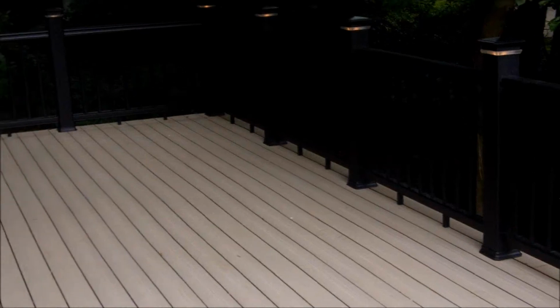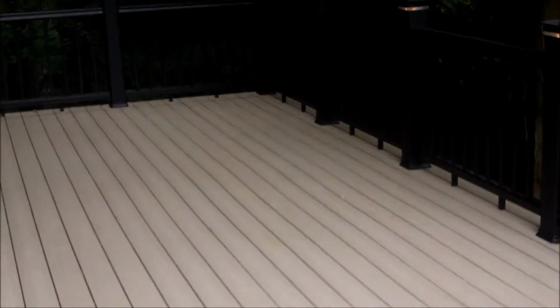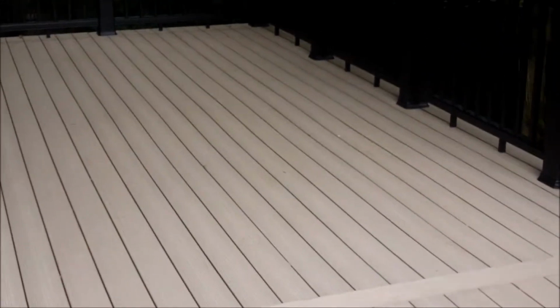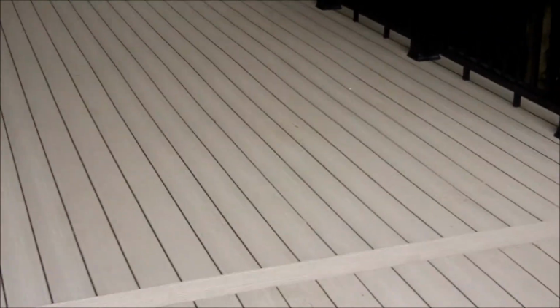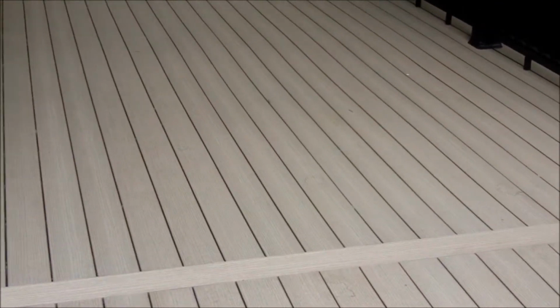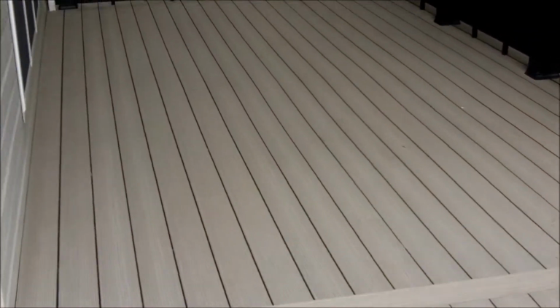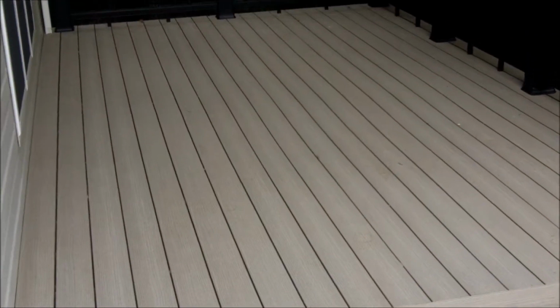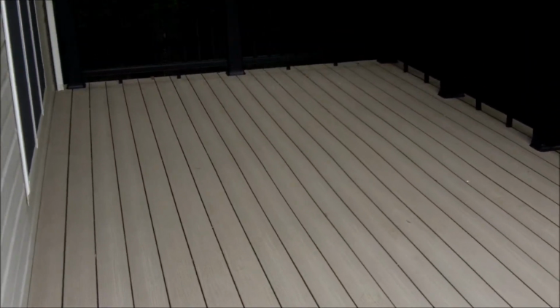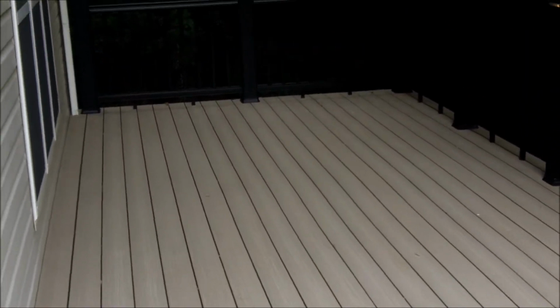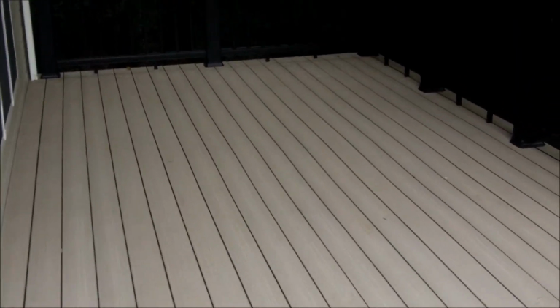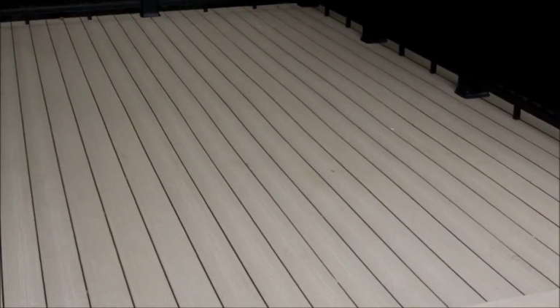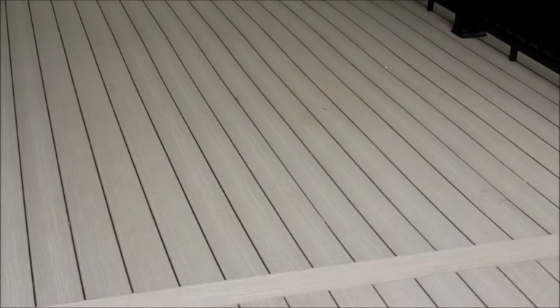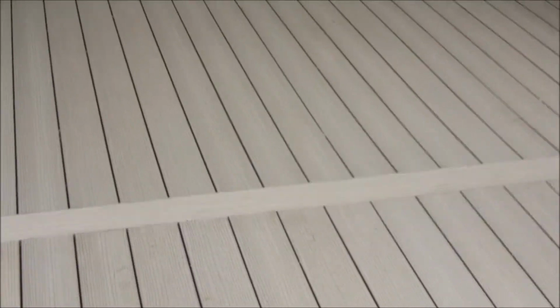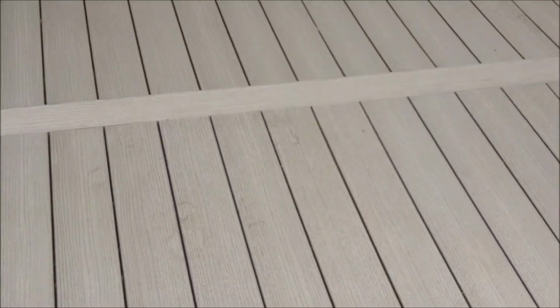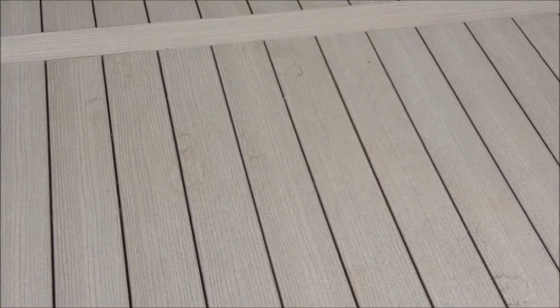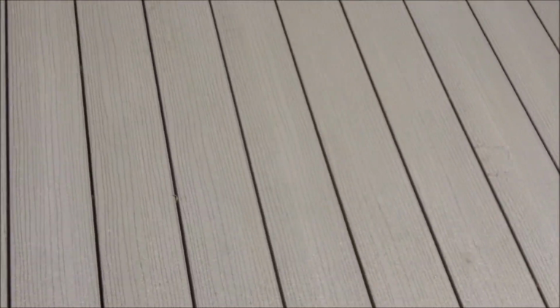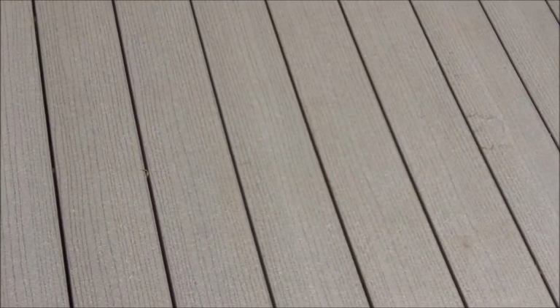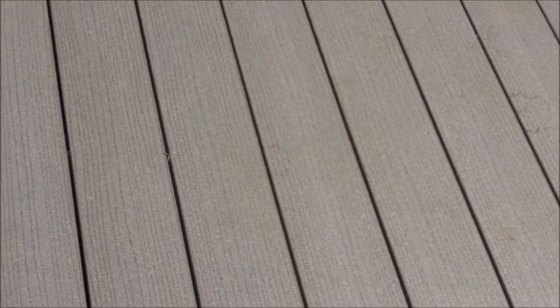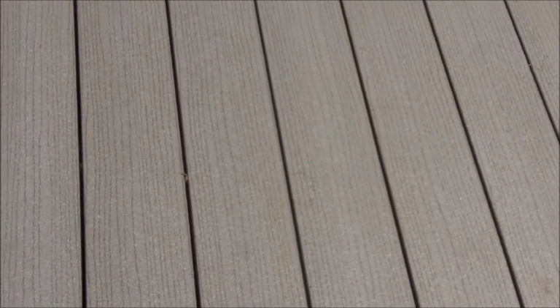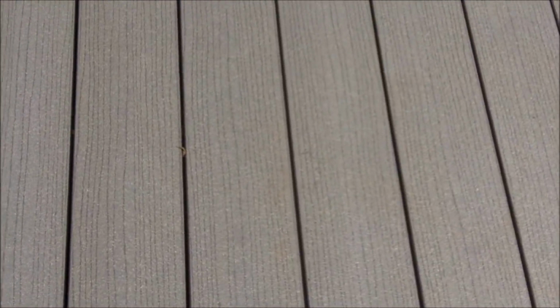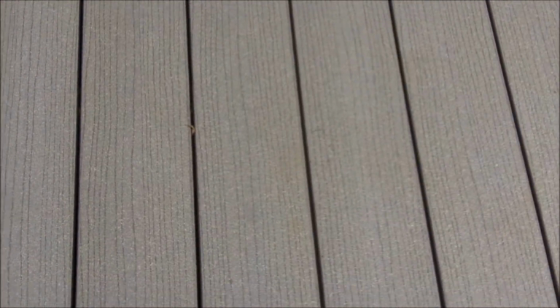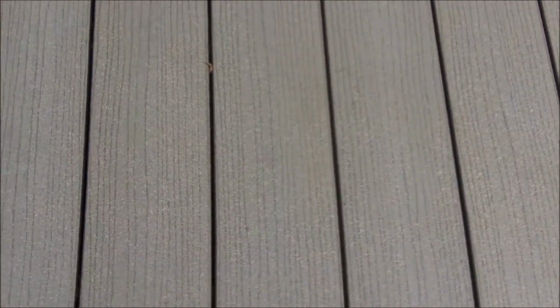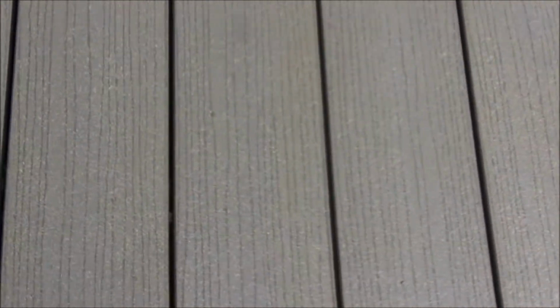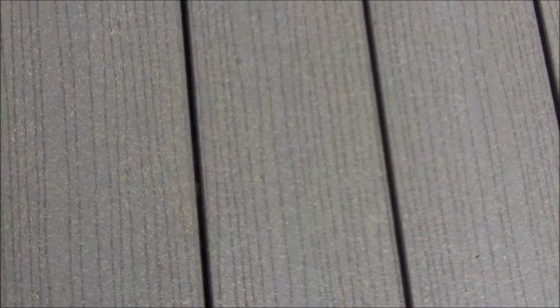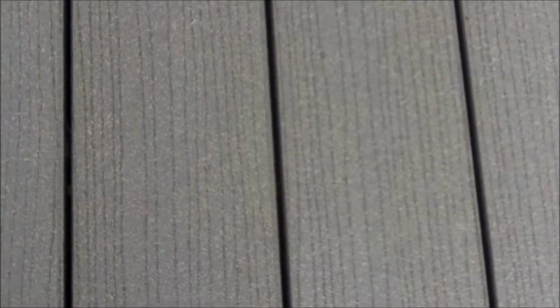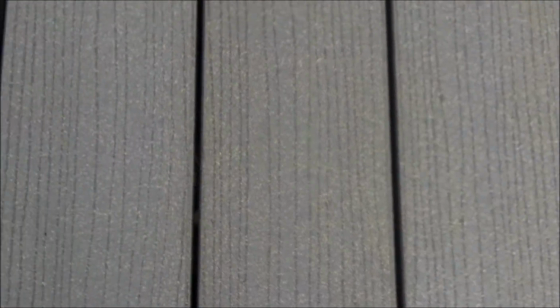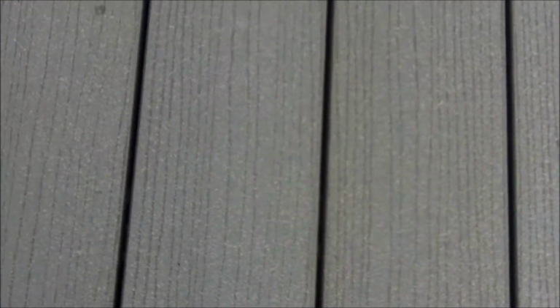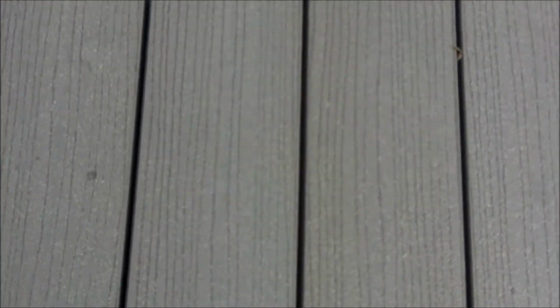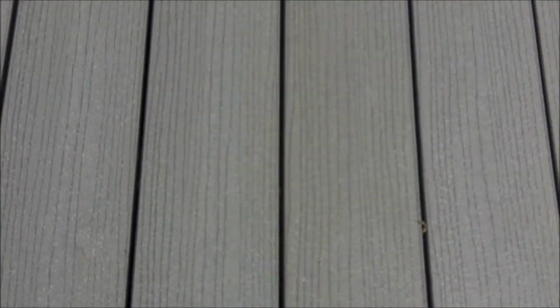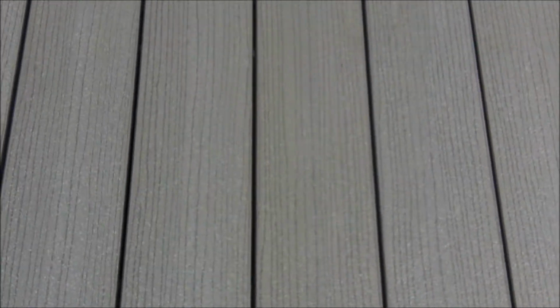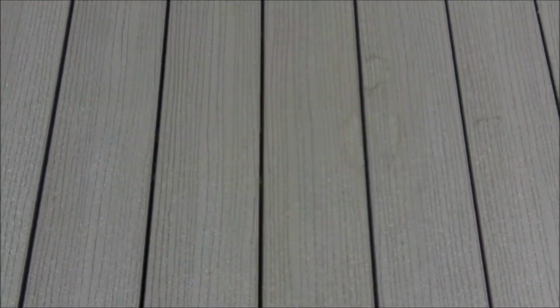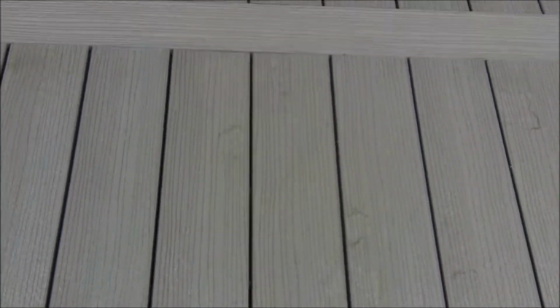We're out here in Fairfax. We've just put in a new TimberTech gray deck and we utilize the undermount screw systems, so you don't see any screws in any of this composite deck boarding.